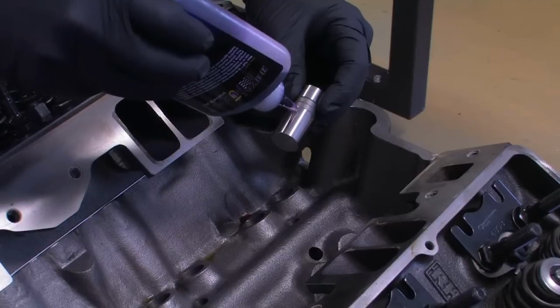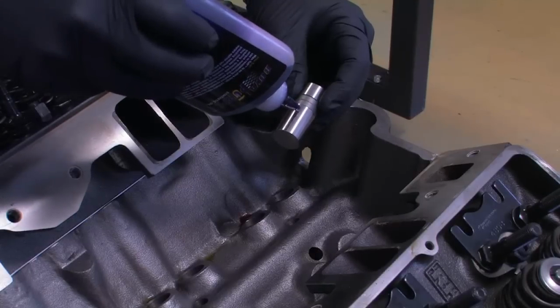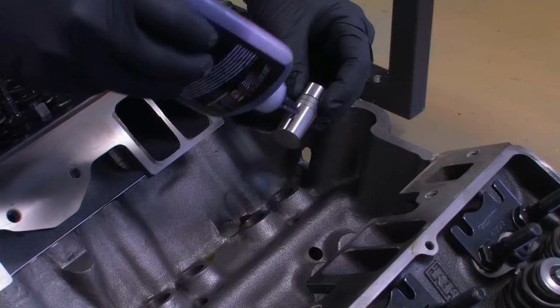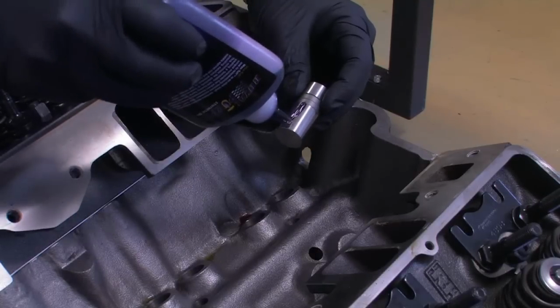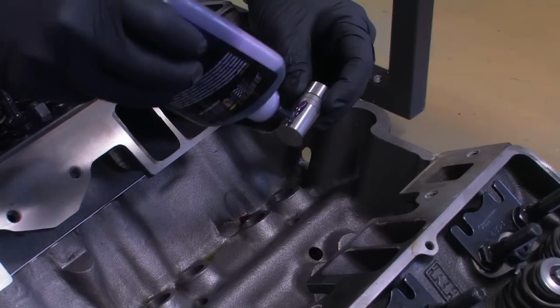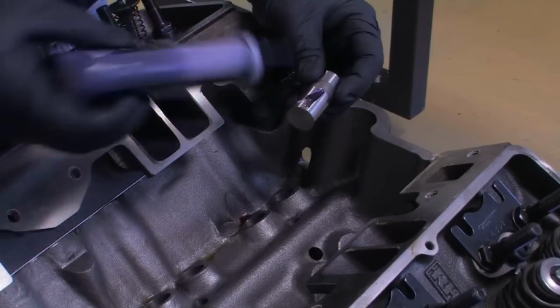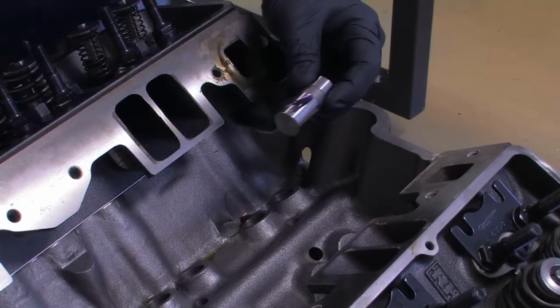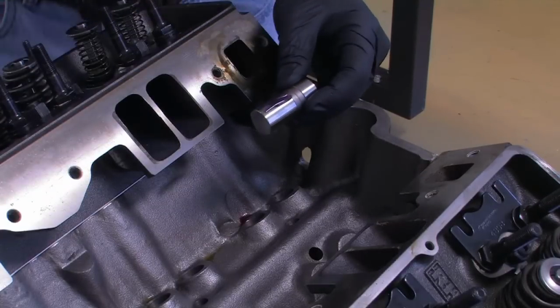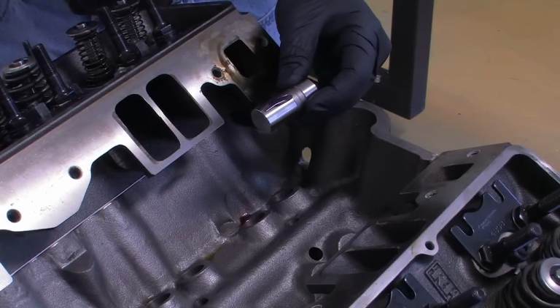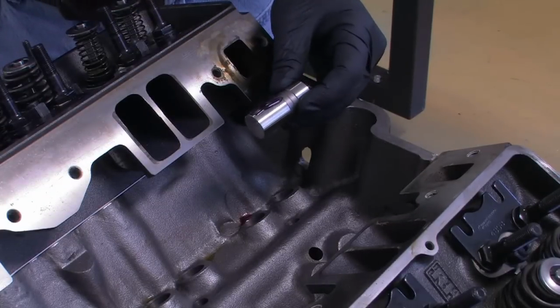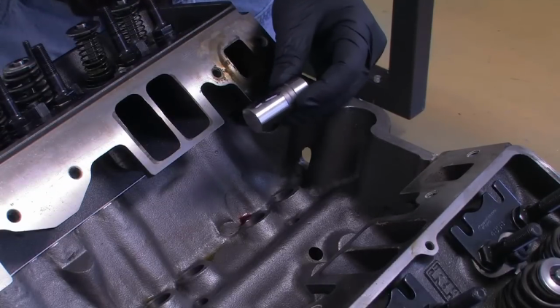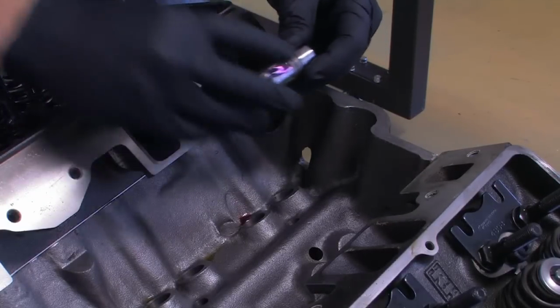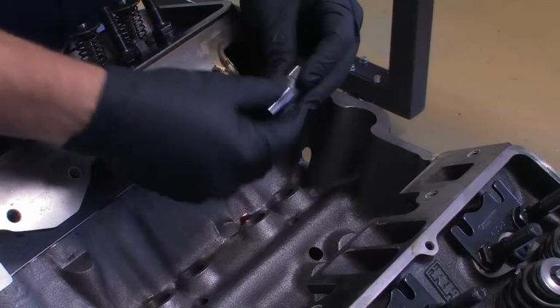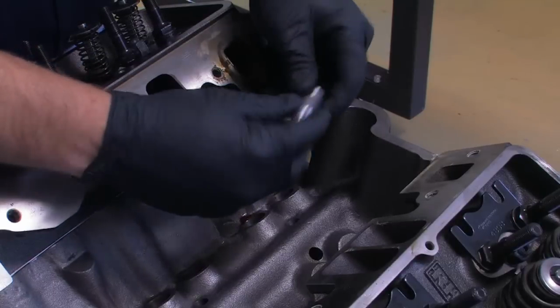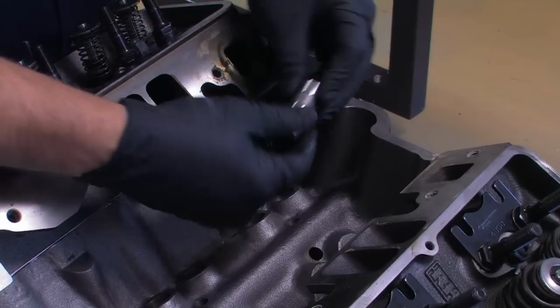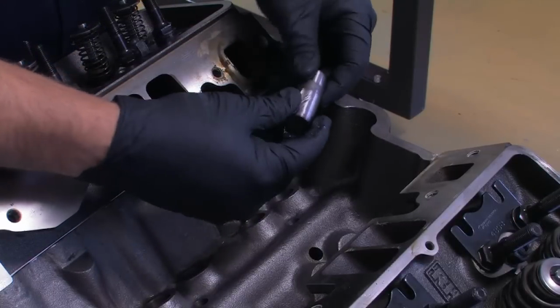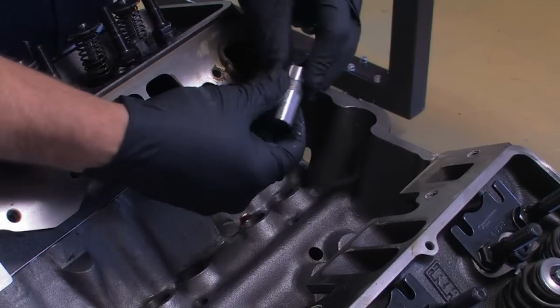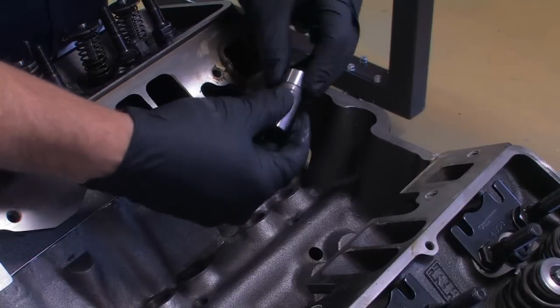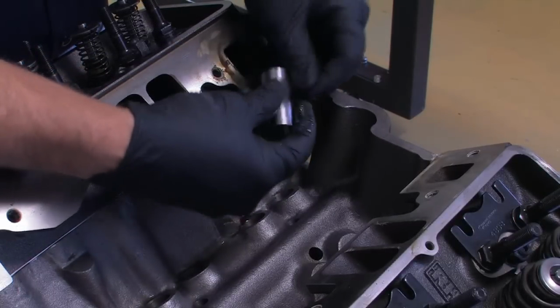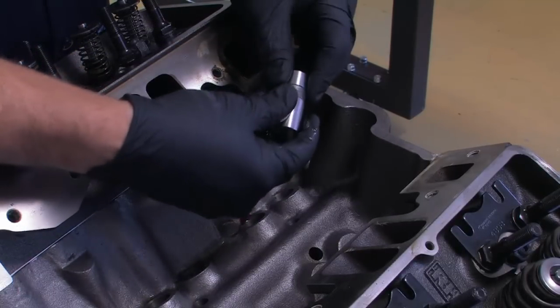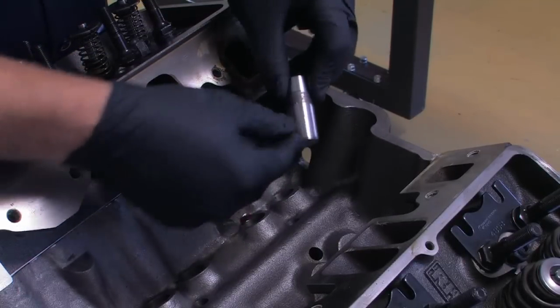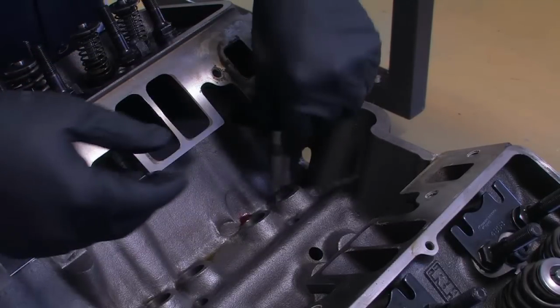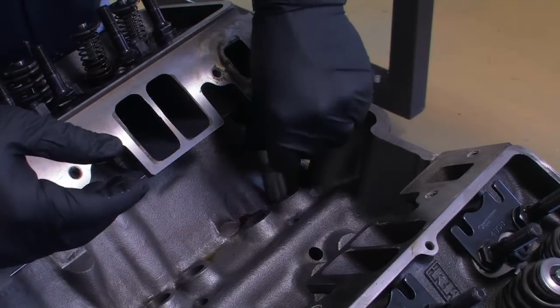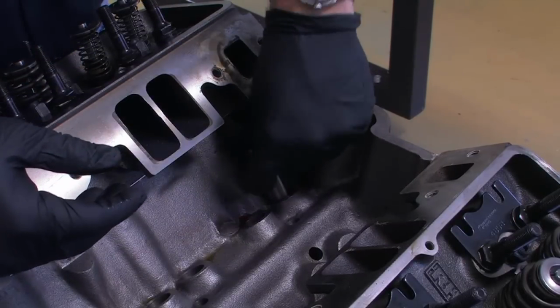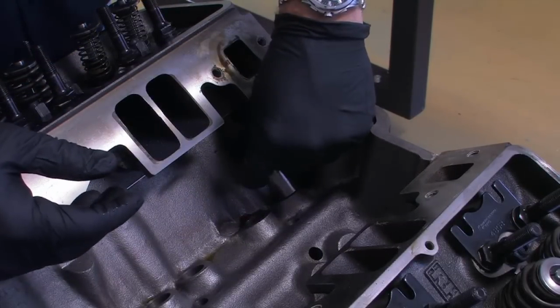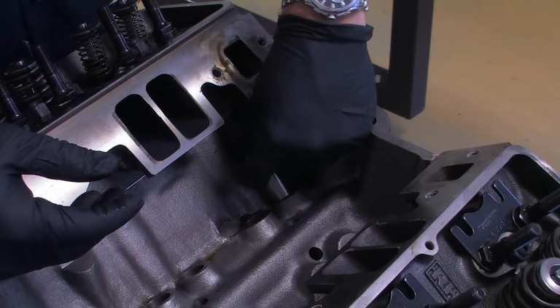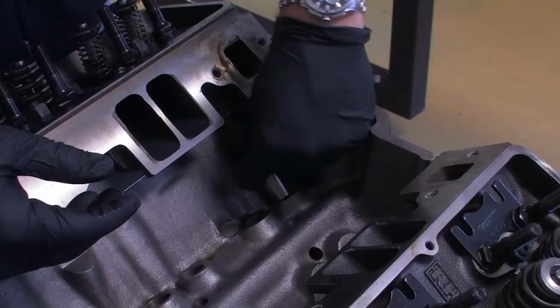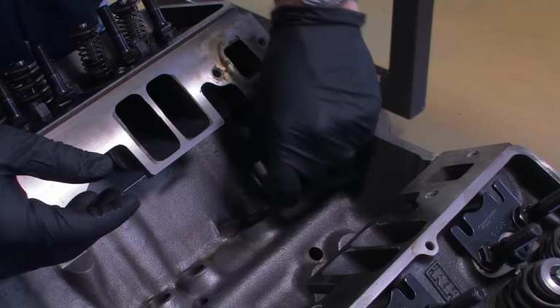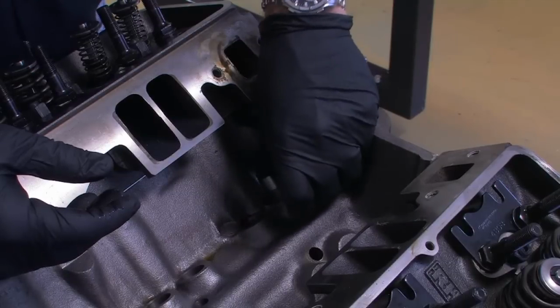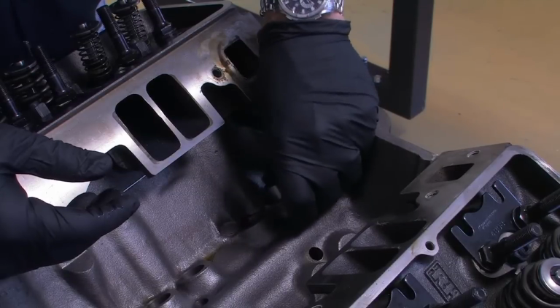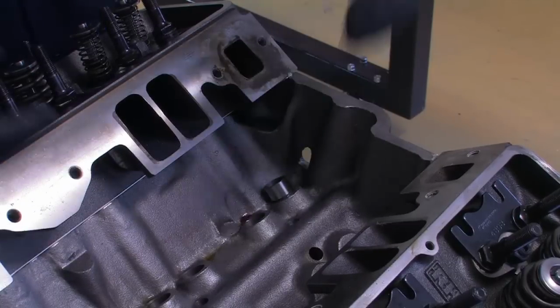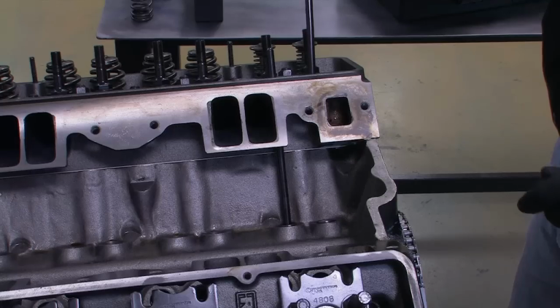Lots of grease on the end of the lifters can change your readings, so I use only light oil during the process. Afterward, I'll pull the lifters and lubricate them properly. If you're using hydraulic lifters, your standard valve springs will collapse the lifter, so that's another situation where the checking springs are mandatory.